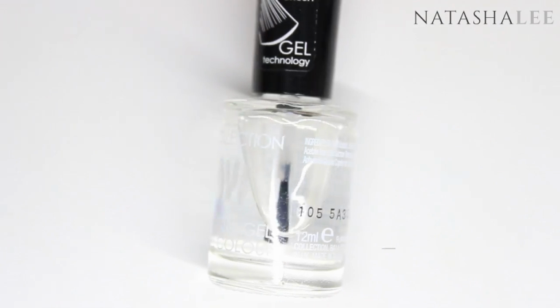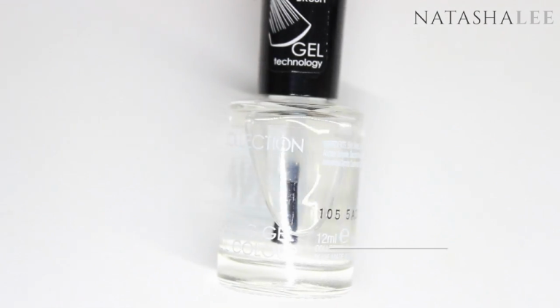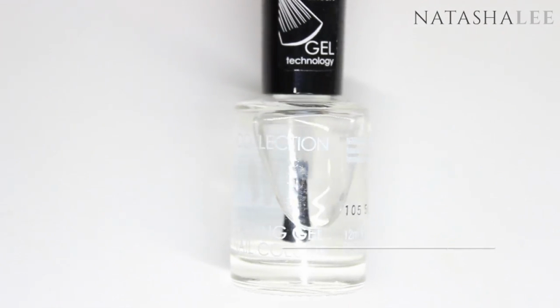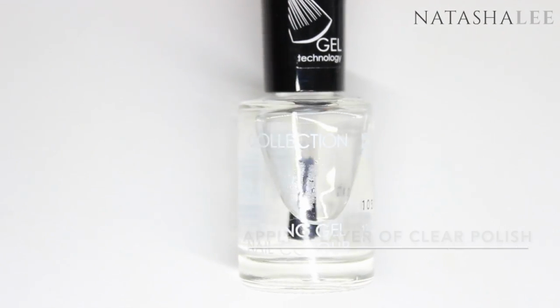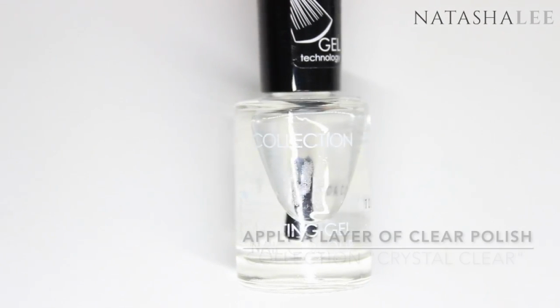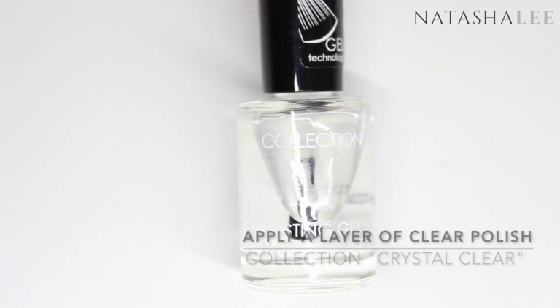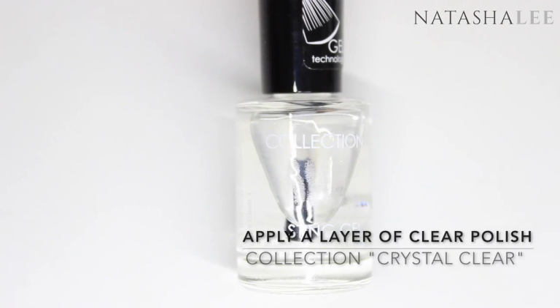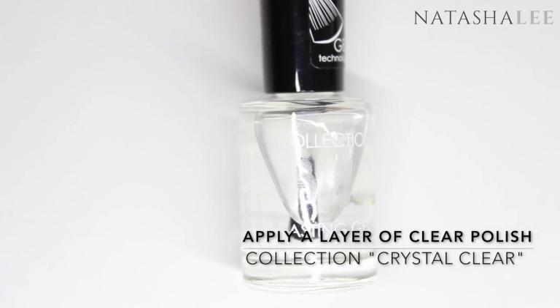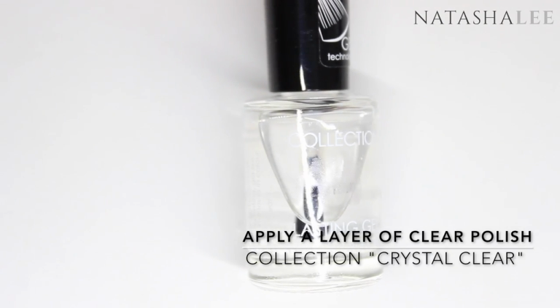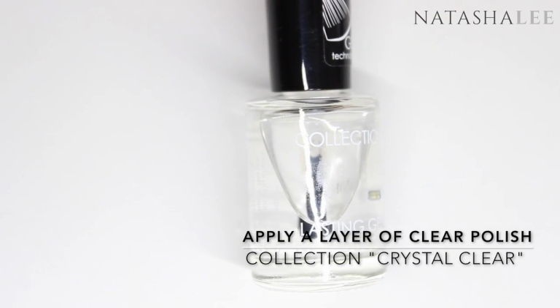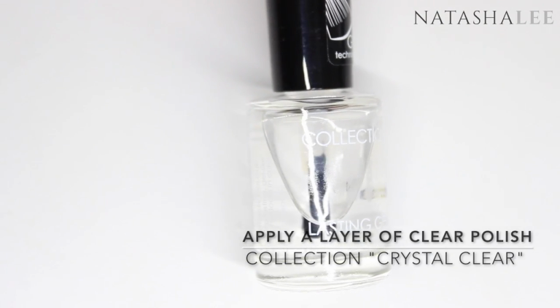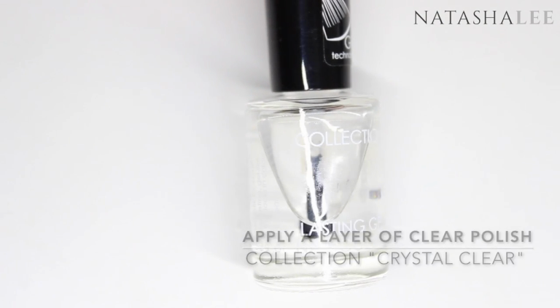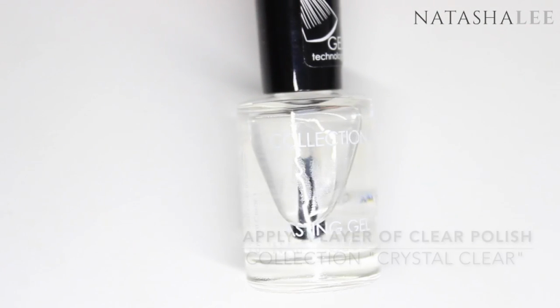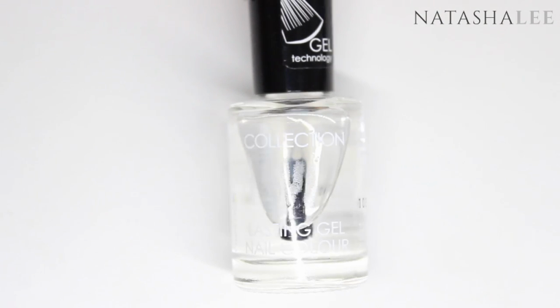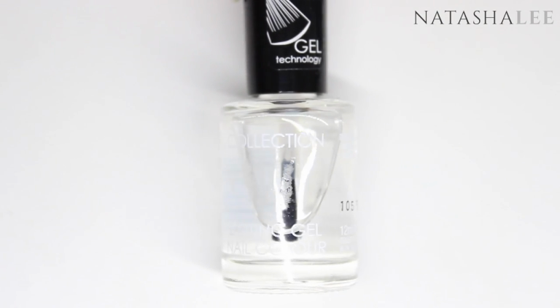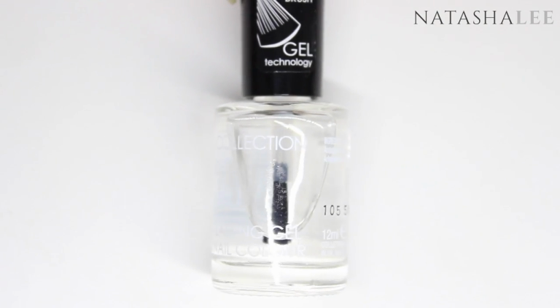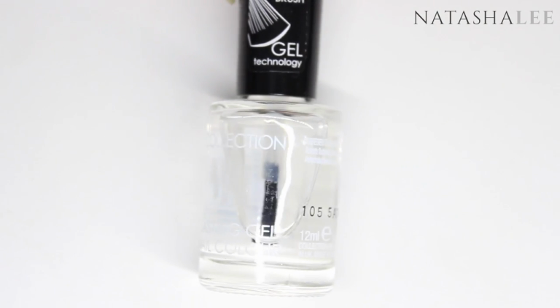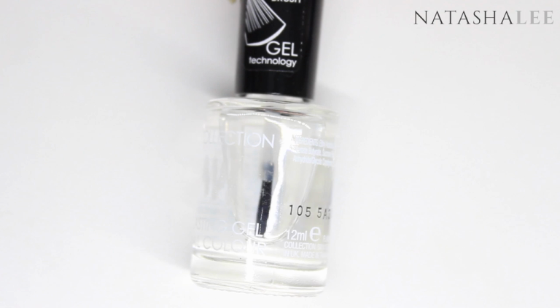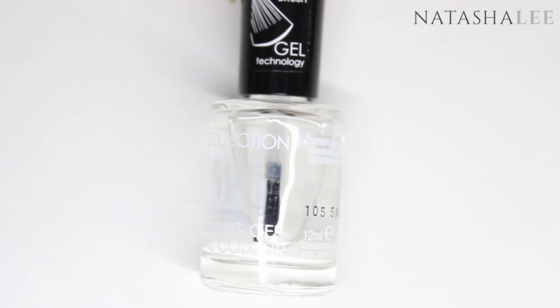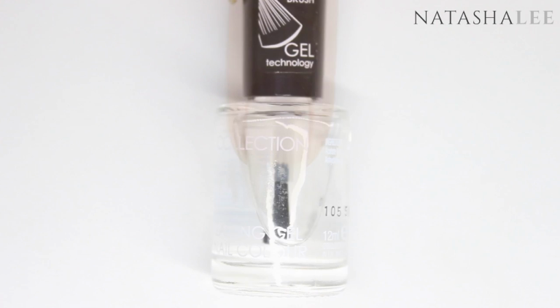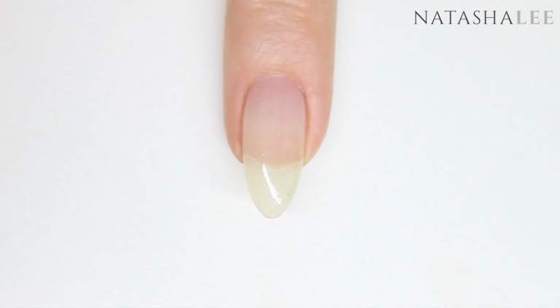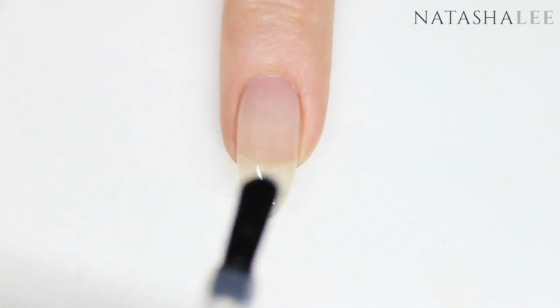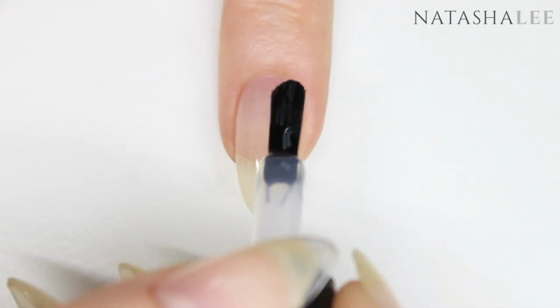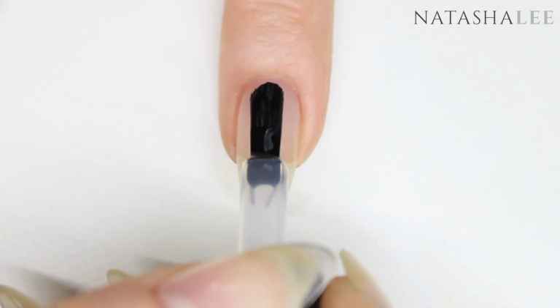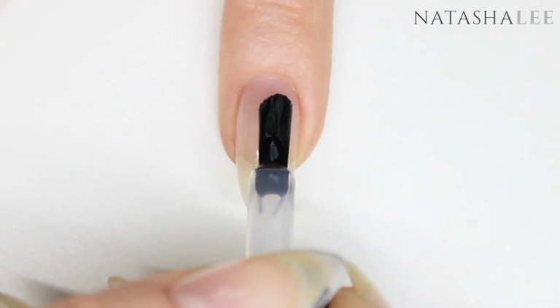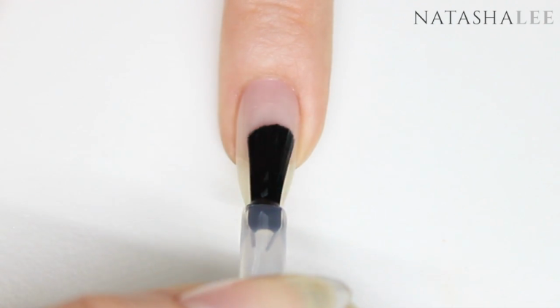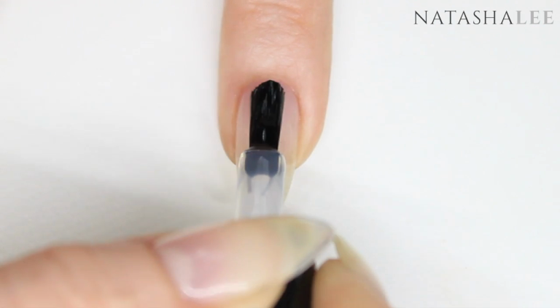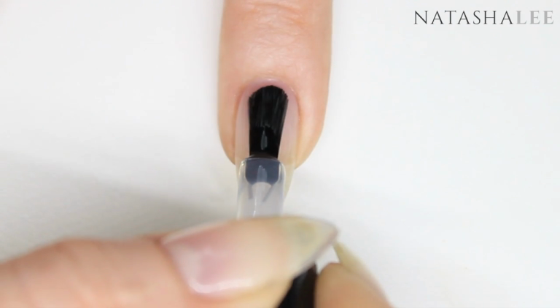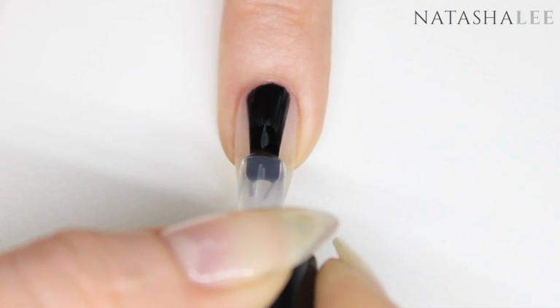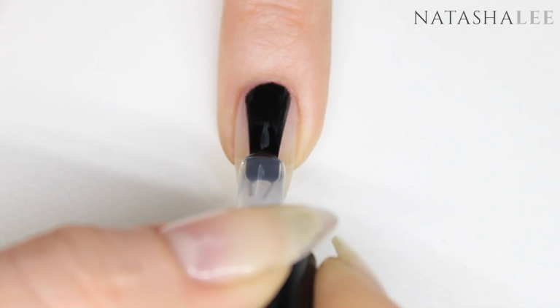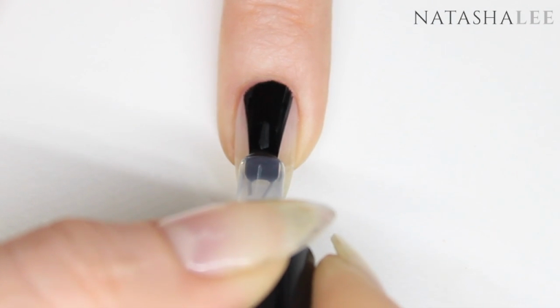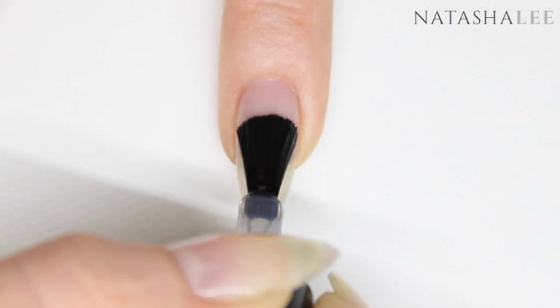Next I'm applying a clear polish as a layer over the whole nail — this one is Collection Crystal Clear. Apply to all ten nails and allow to dry again.